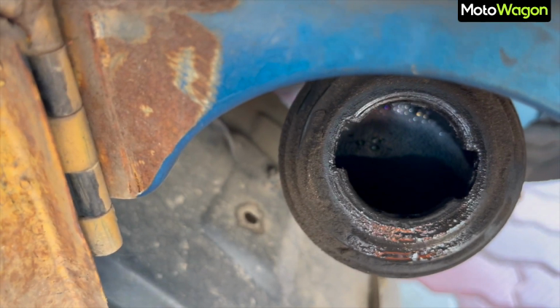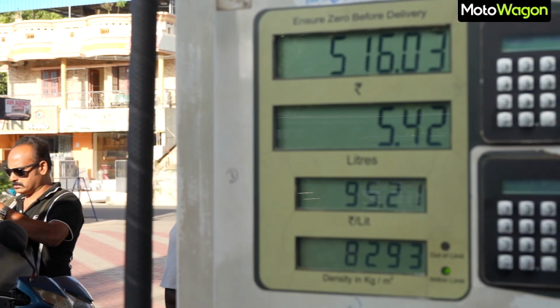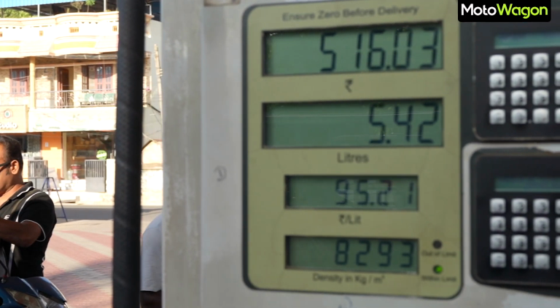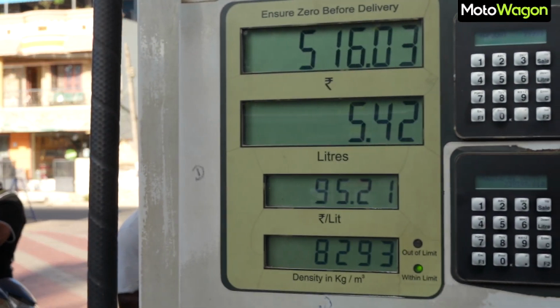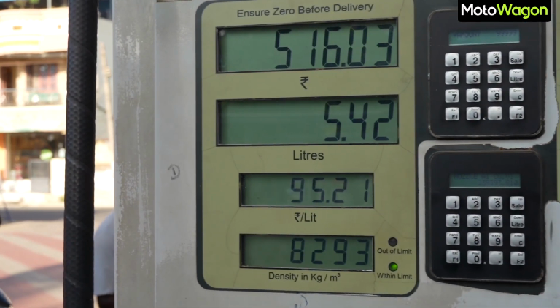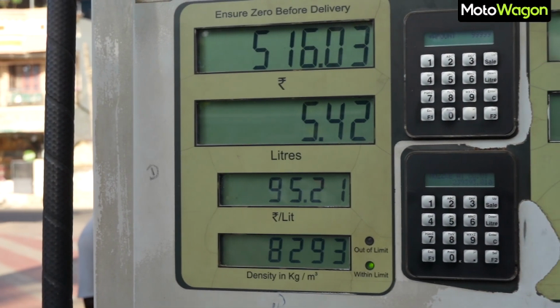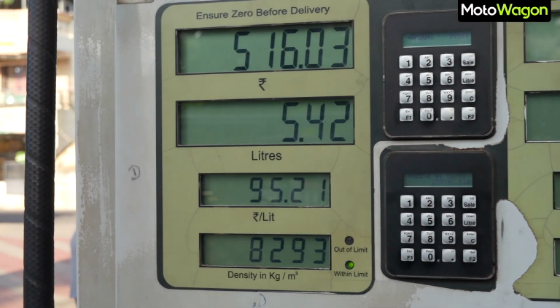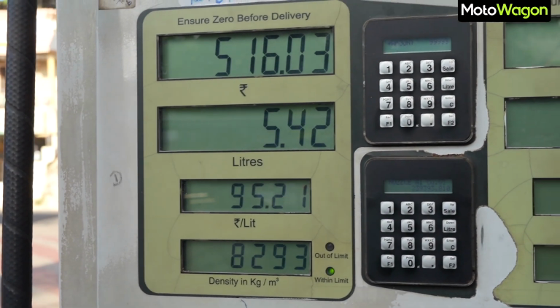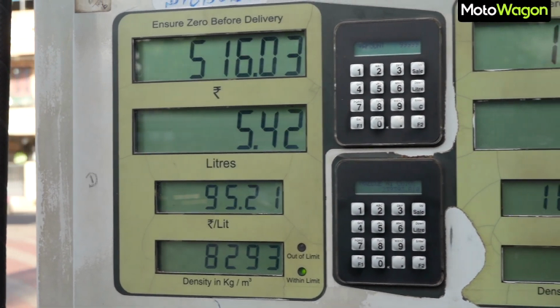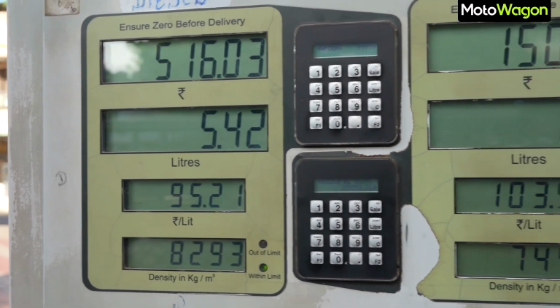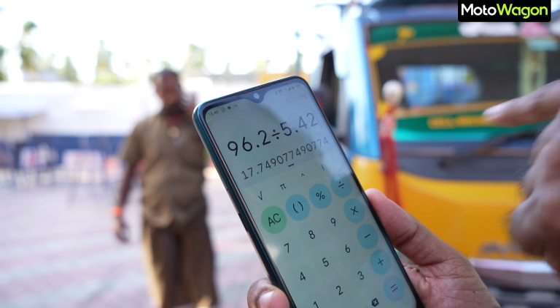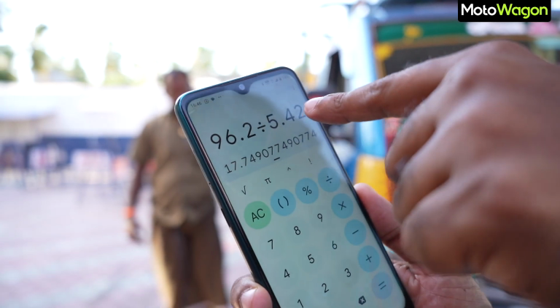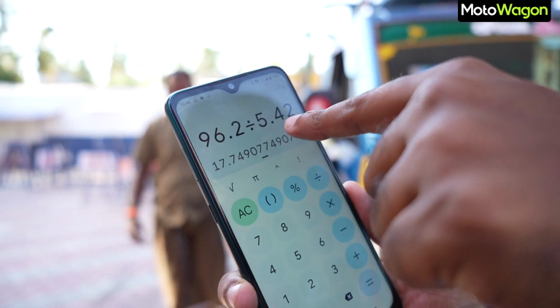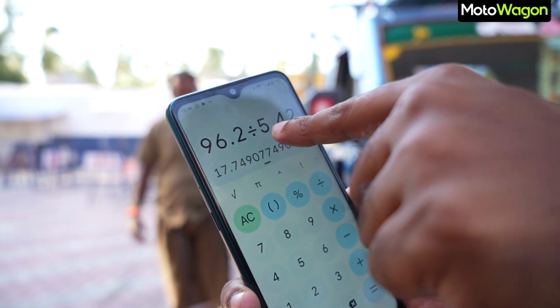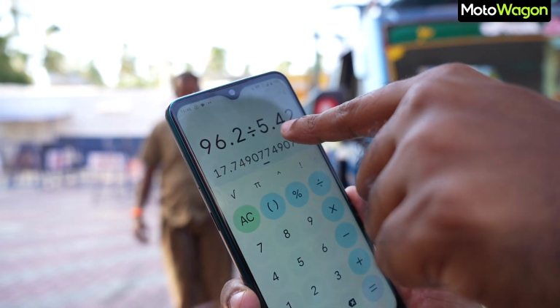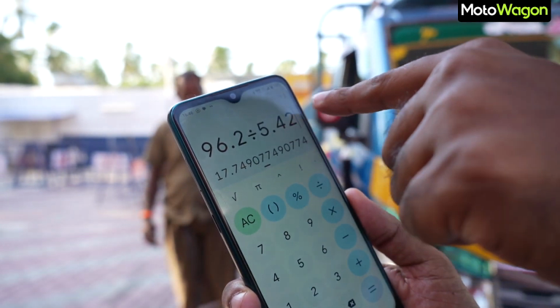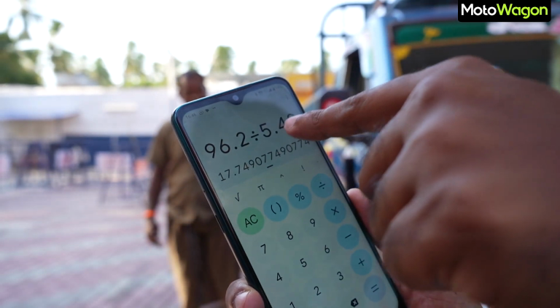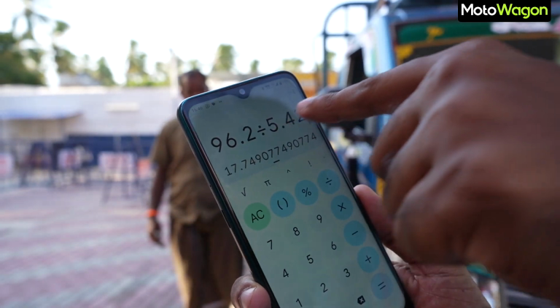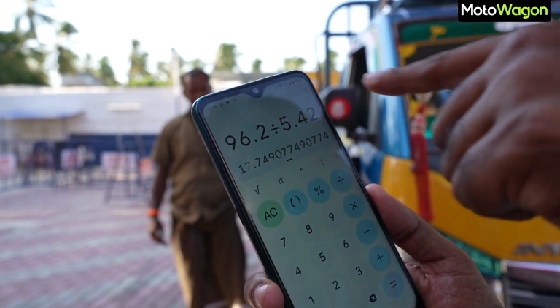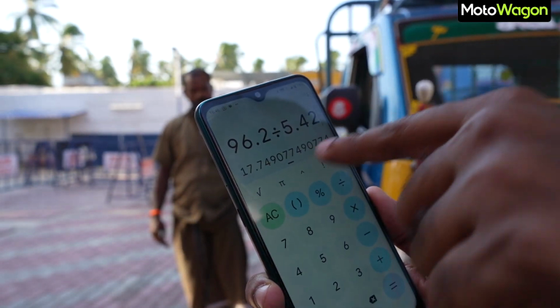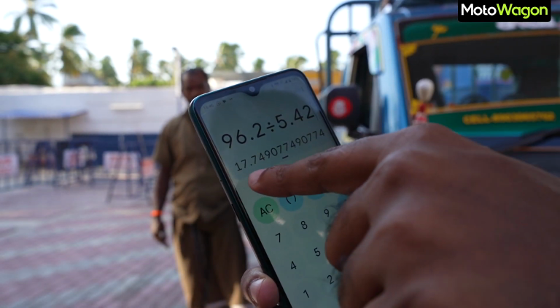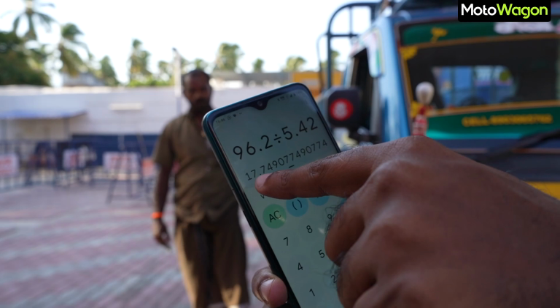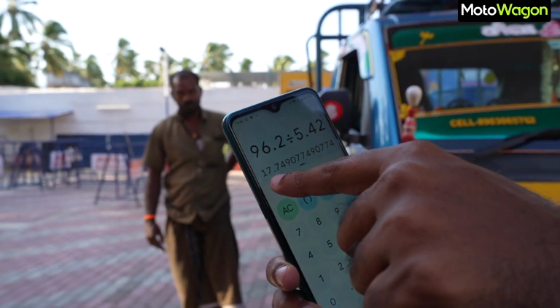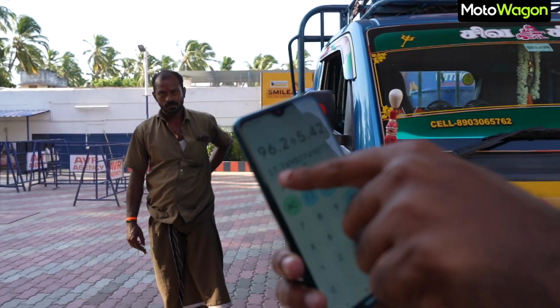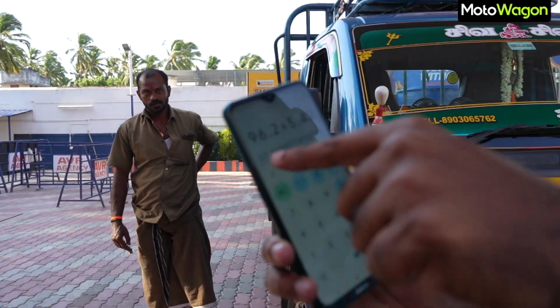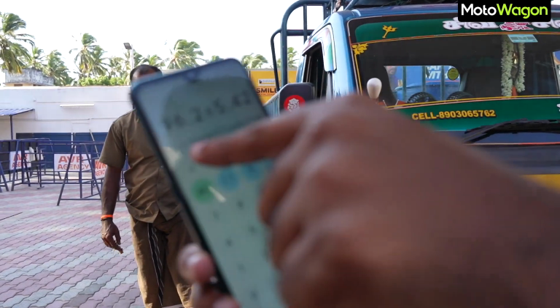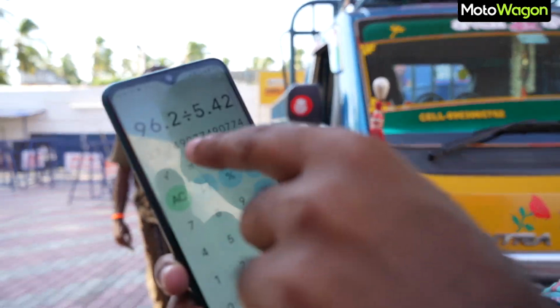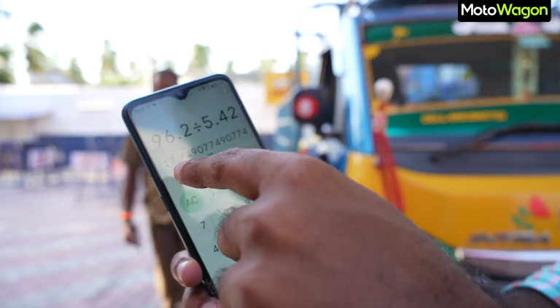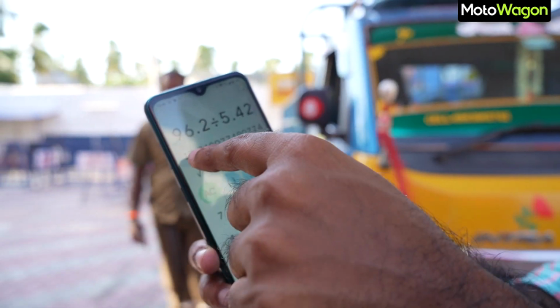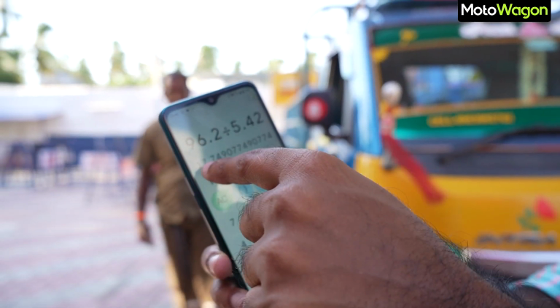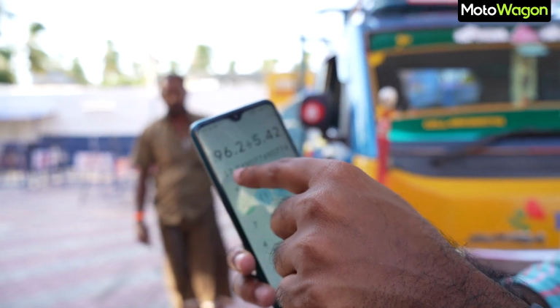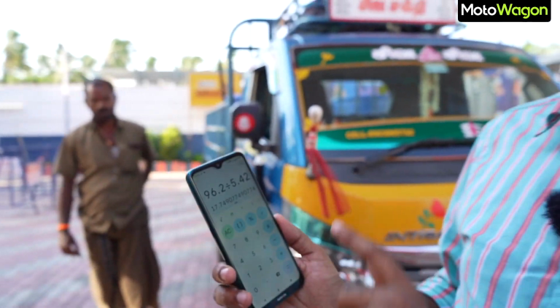At 162 km, the fuel costs are 5.42 liters. The consumption works out to 17.74 km per liter — that's the real-world mileage figure for this test.